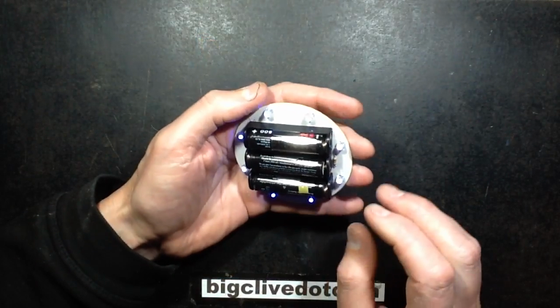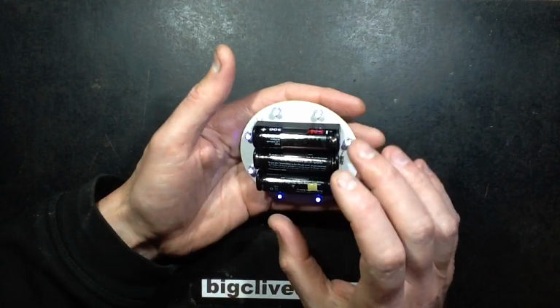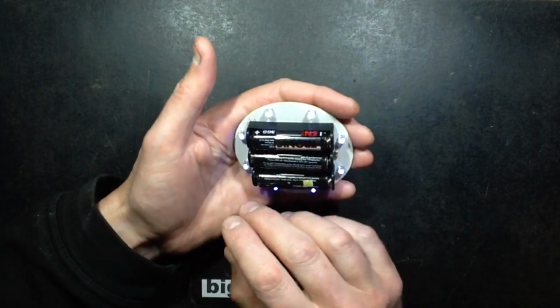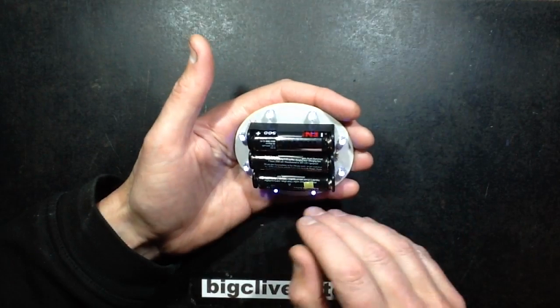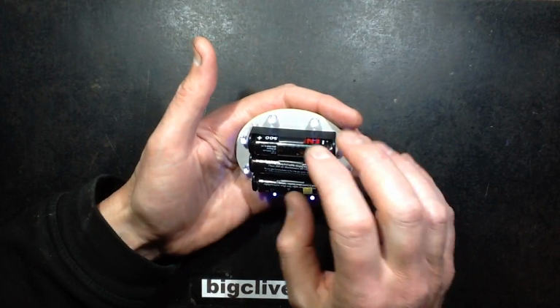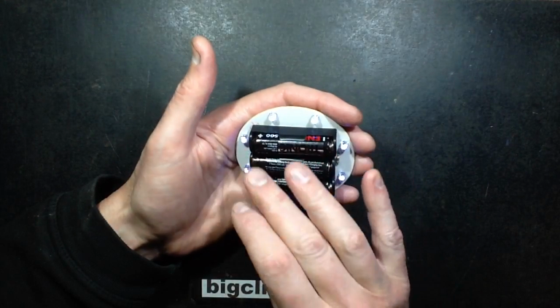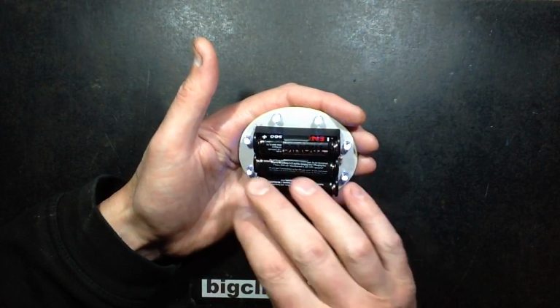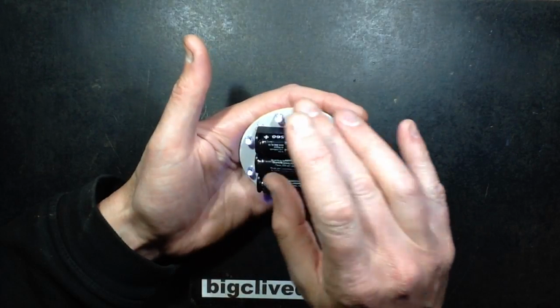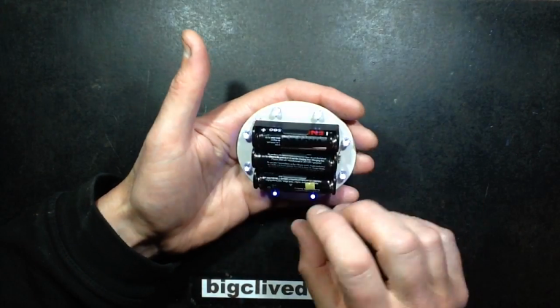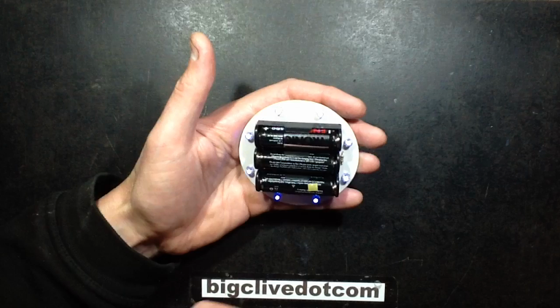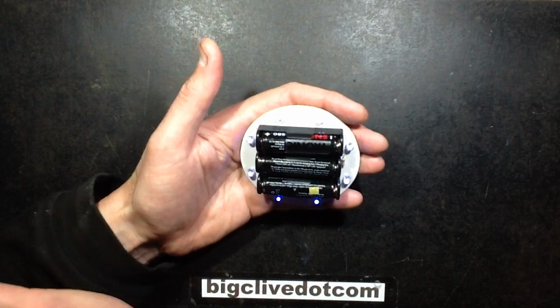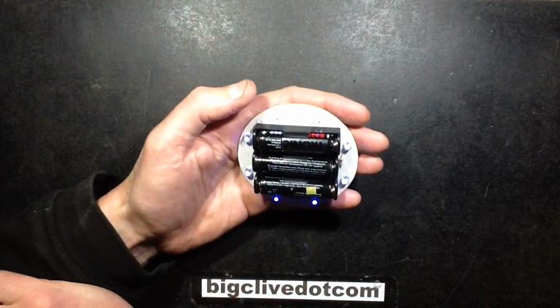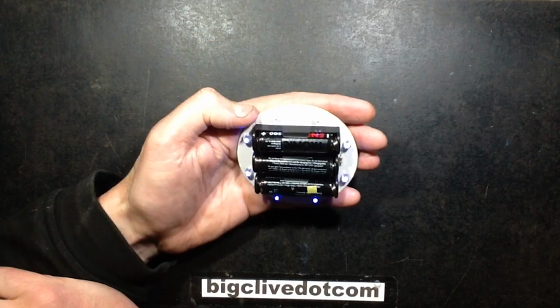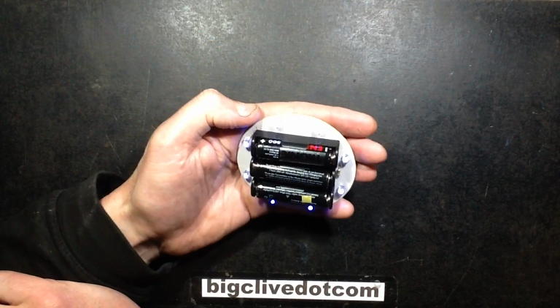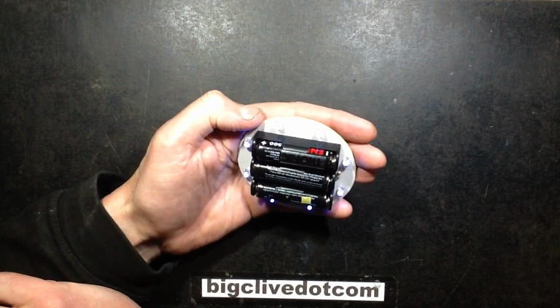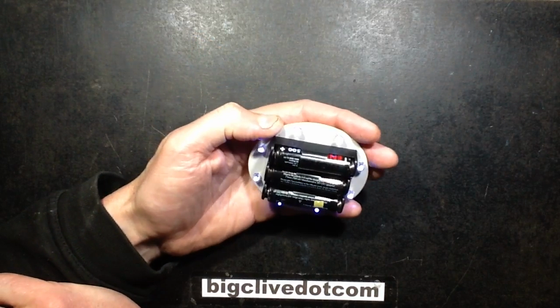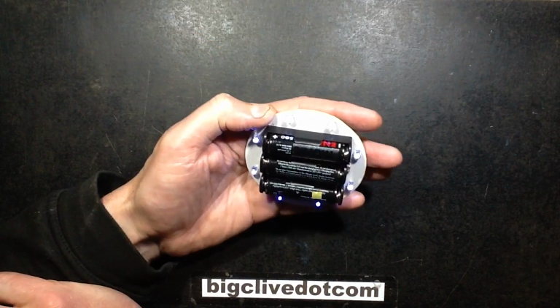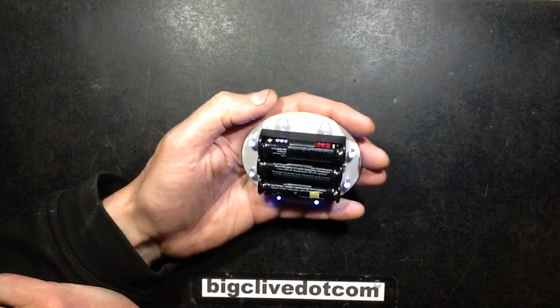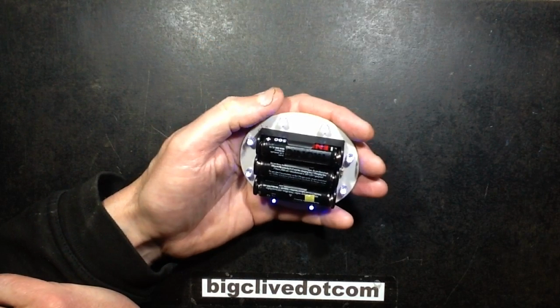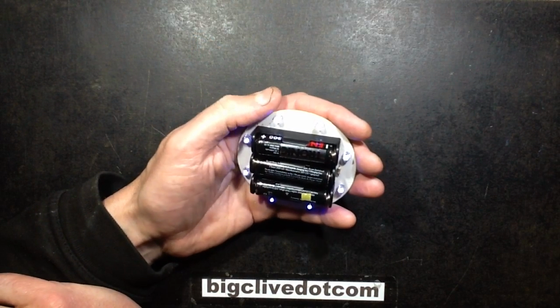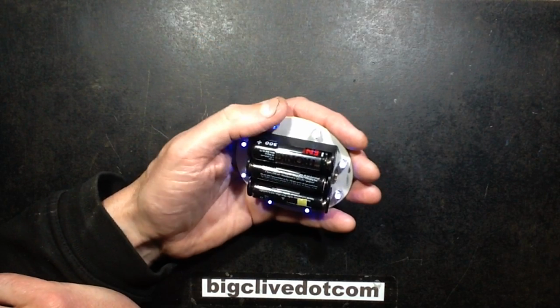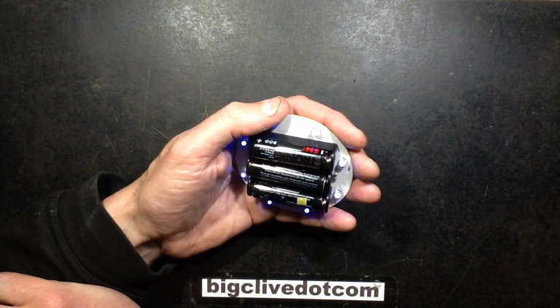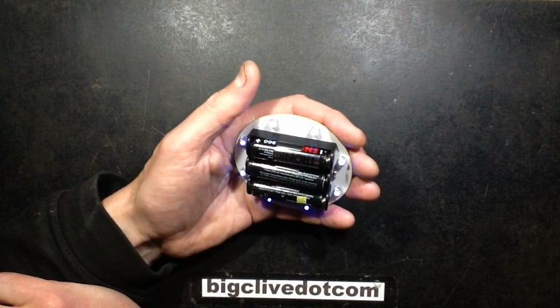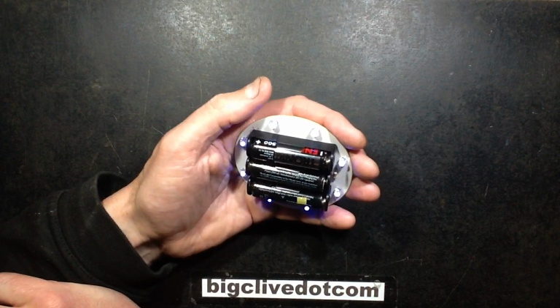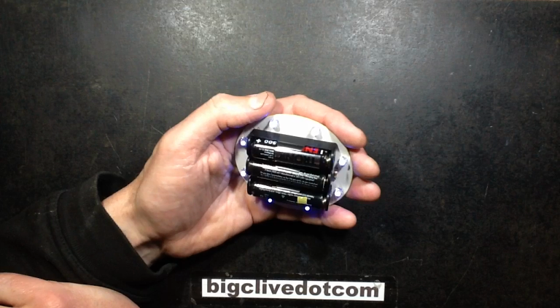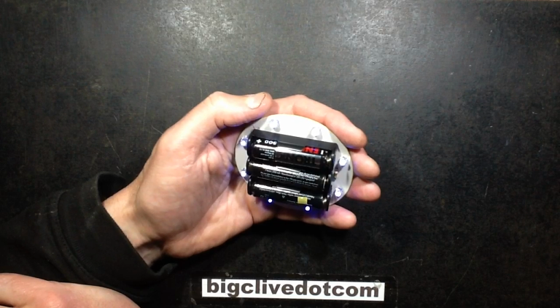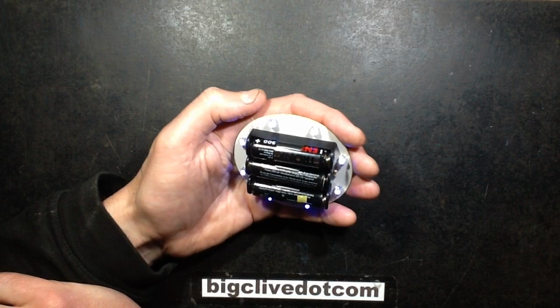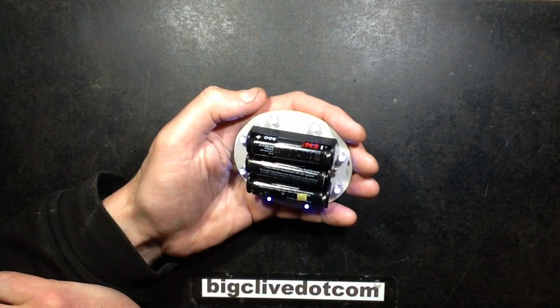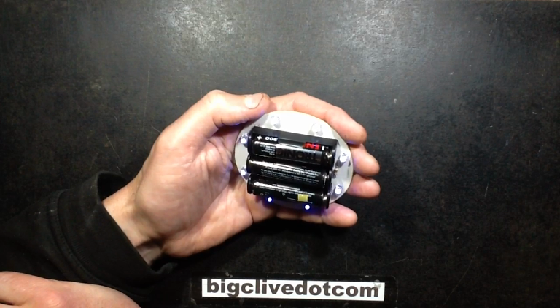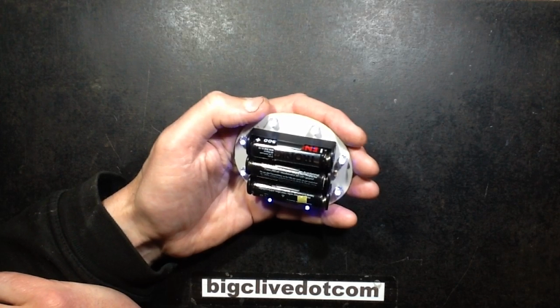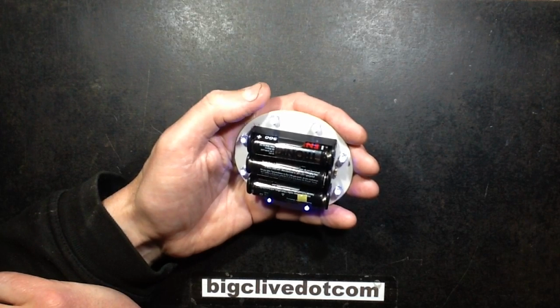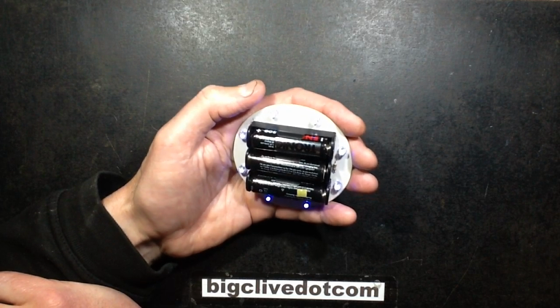I do have to say they're not perfectly matched — there is a slight unevenness — so I think maybe I'd be tempted to use a separate resistor for each LED just to even that out in the future.